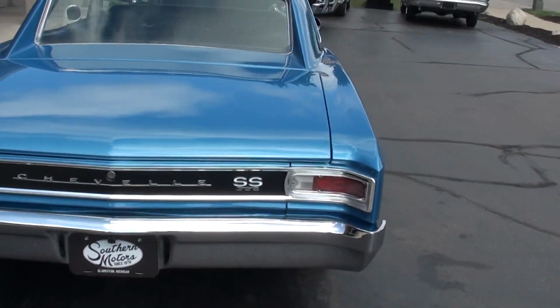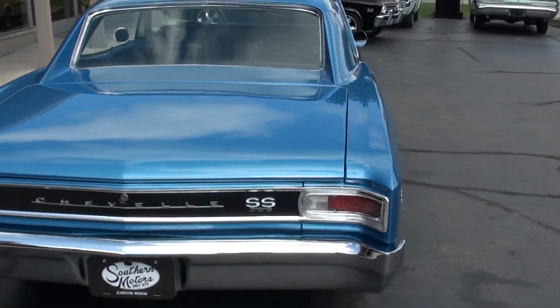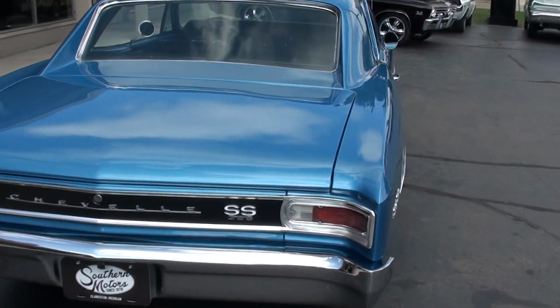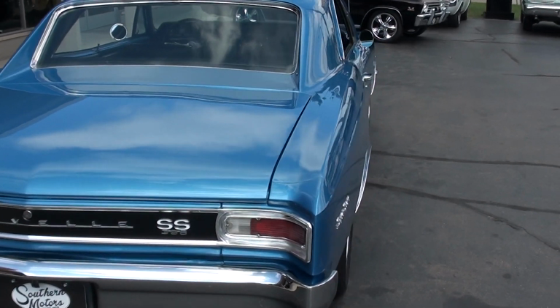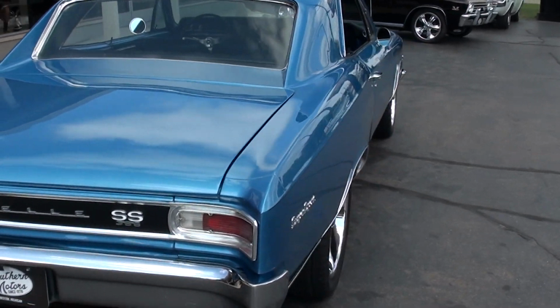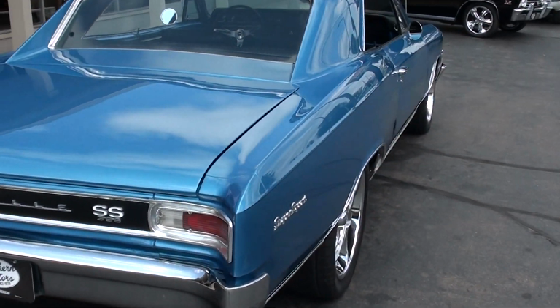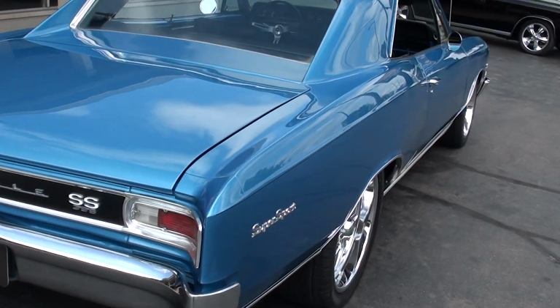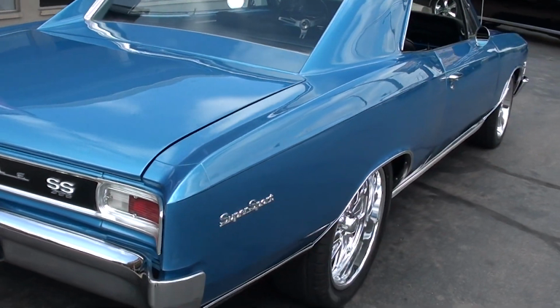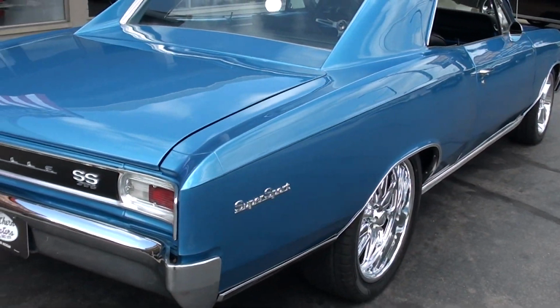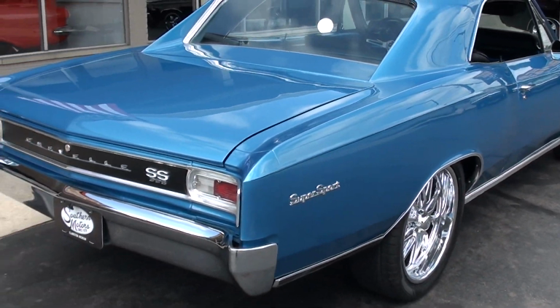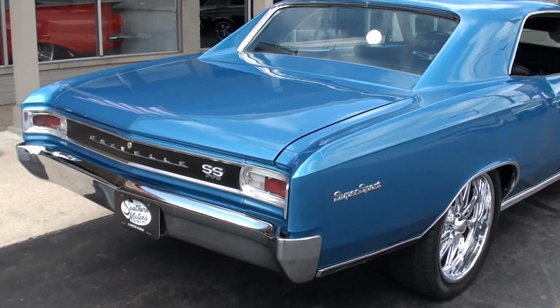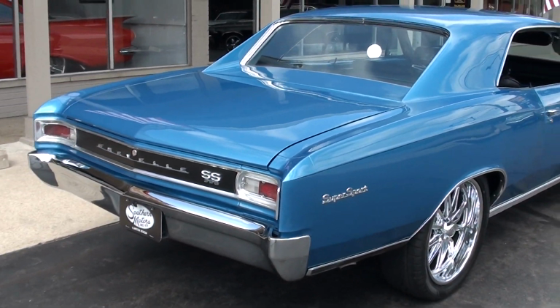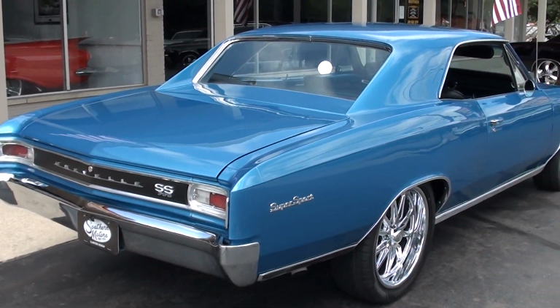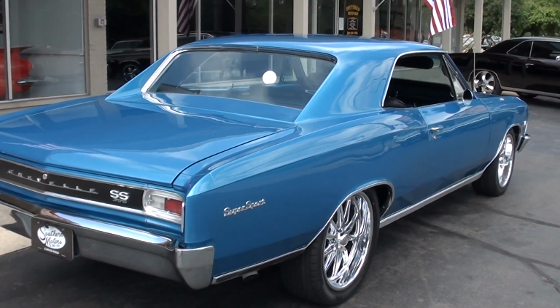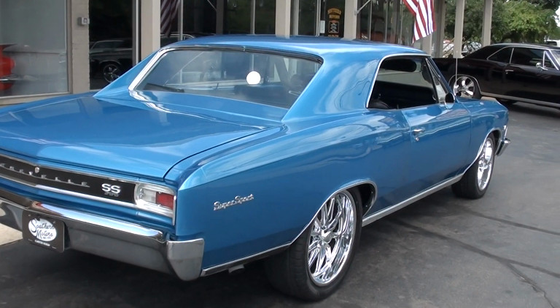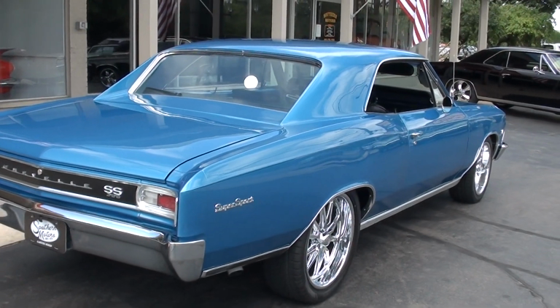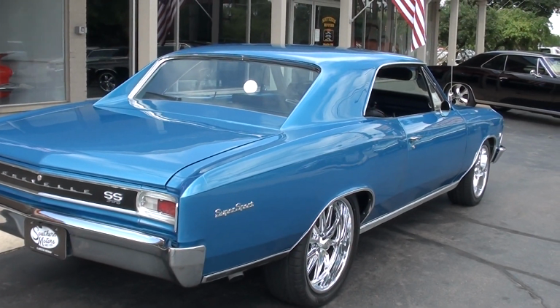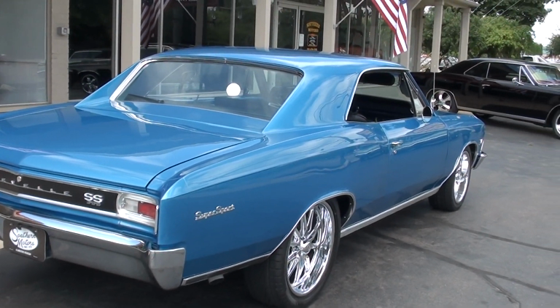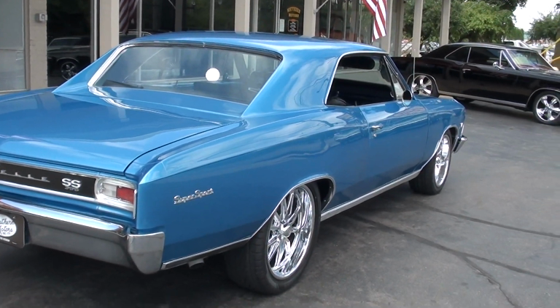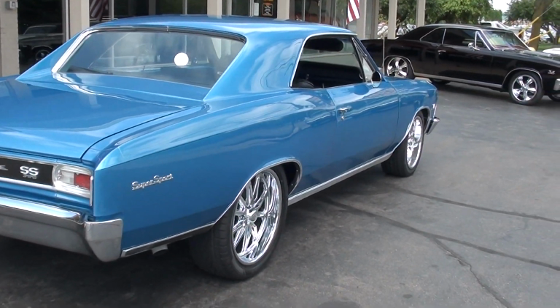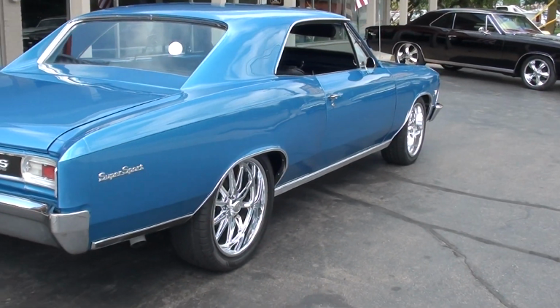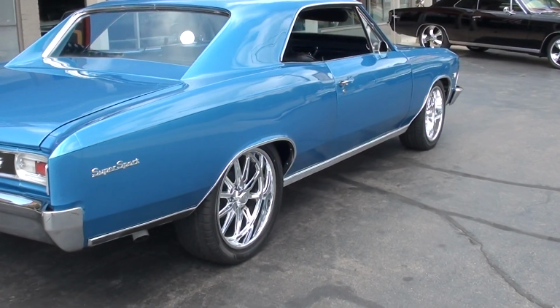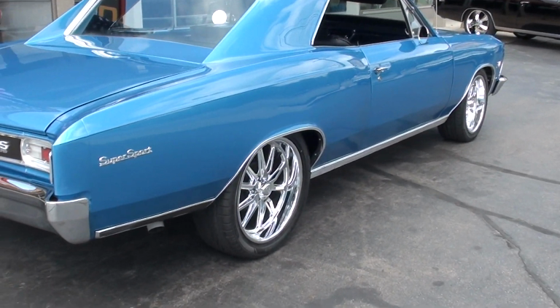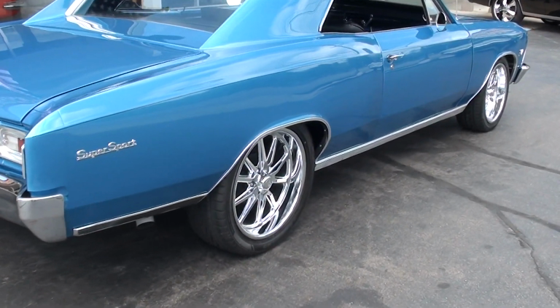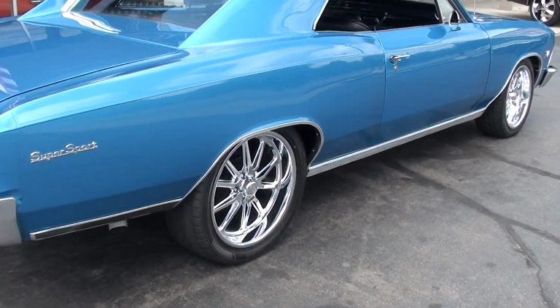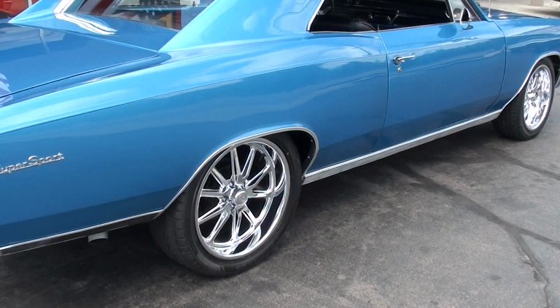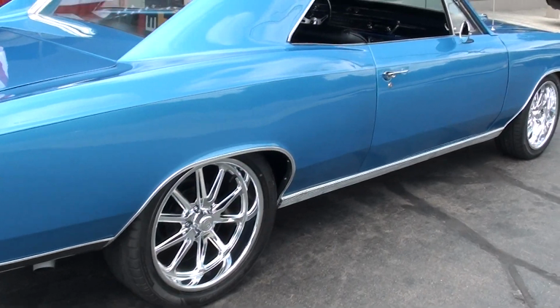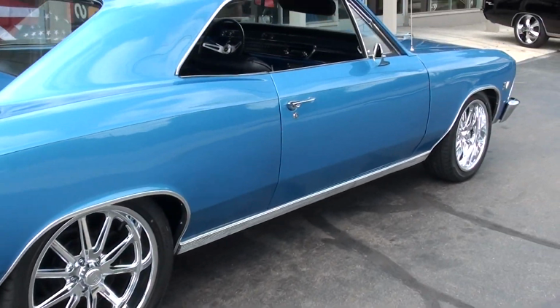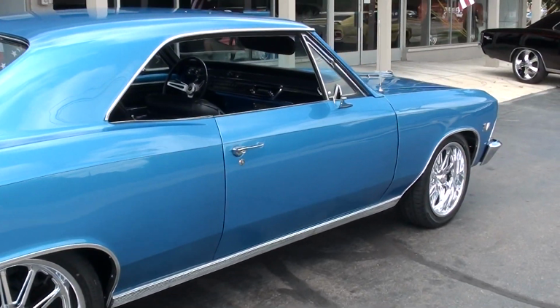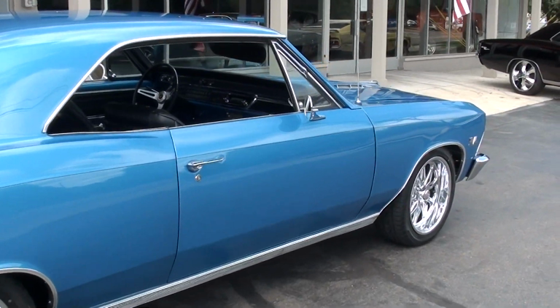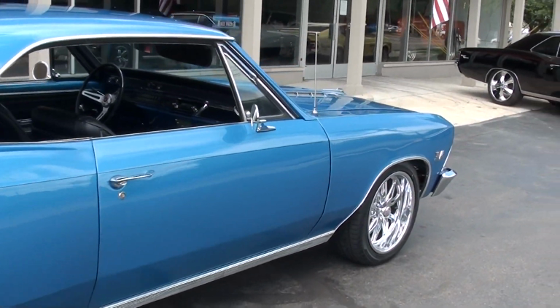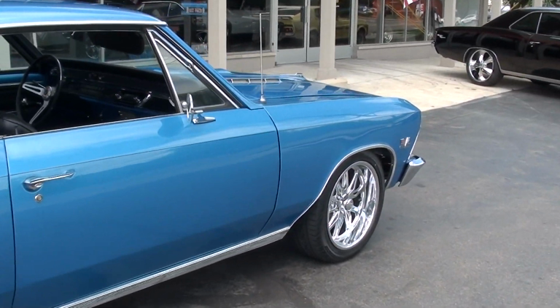Factory Marina Blue metallic. Car's out of North Carolina, so it's got a good solid North Carolina body. Buckets, console, 4-speed. It's lowered down a little bit. You can see it's got 18 and 20 inch US Mags all the way around it. Brand new rubber.